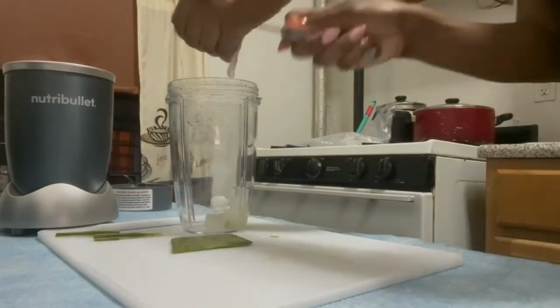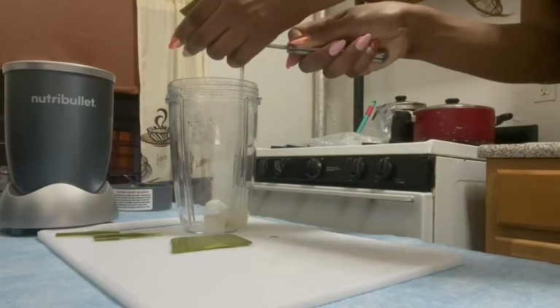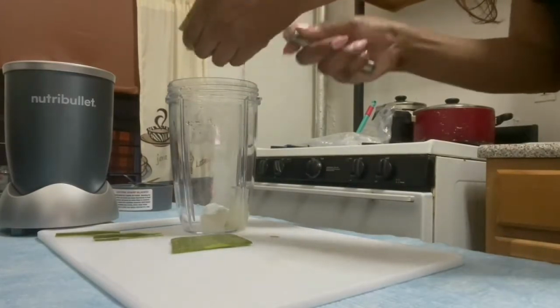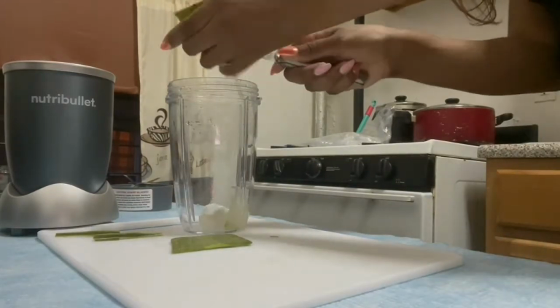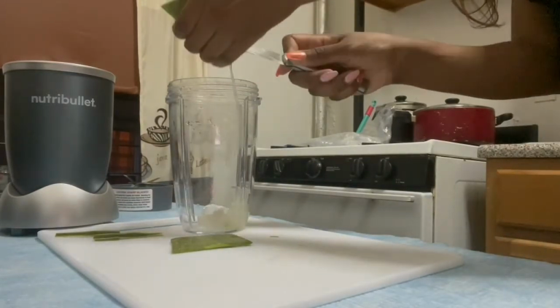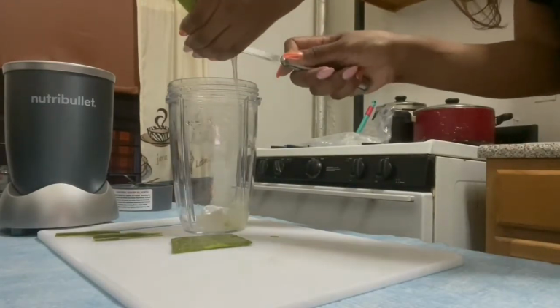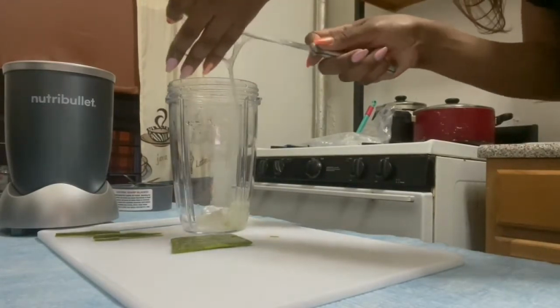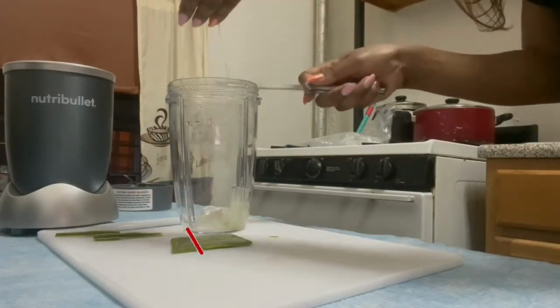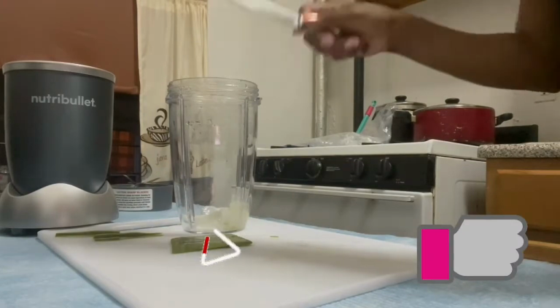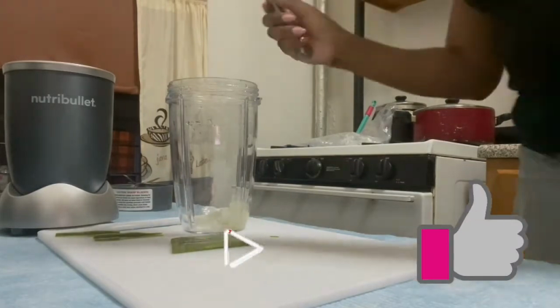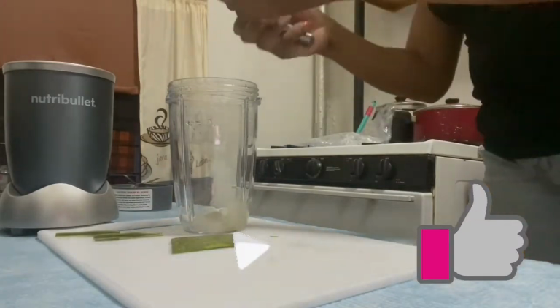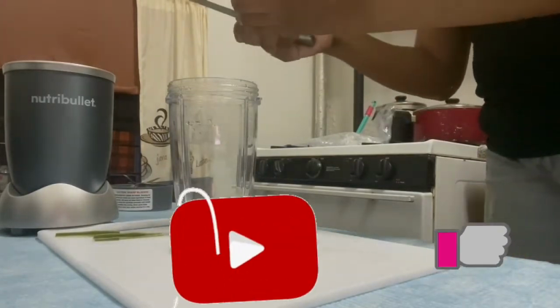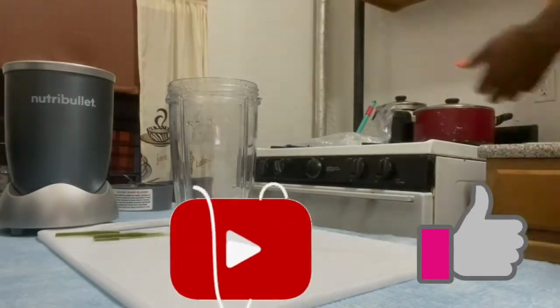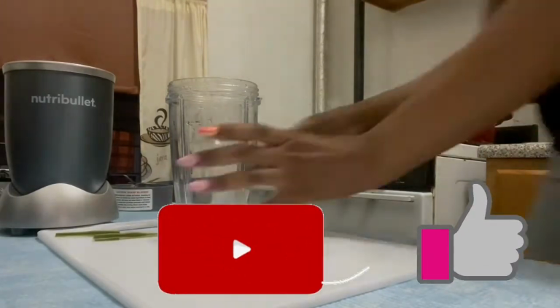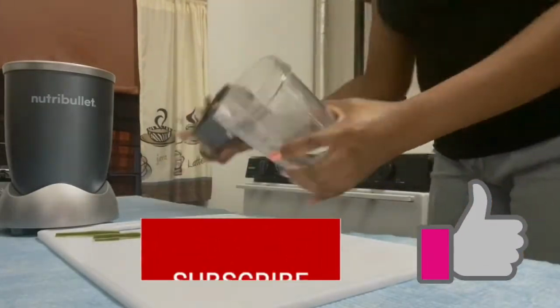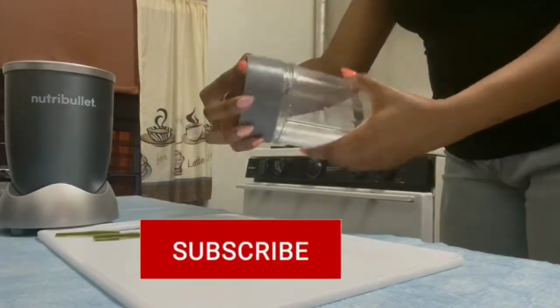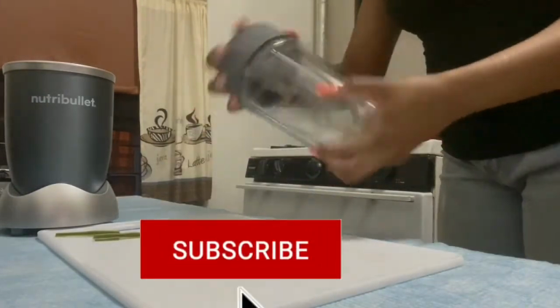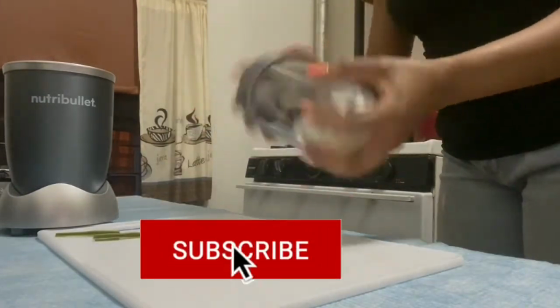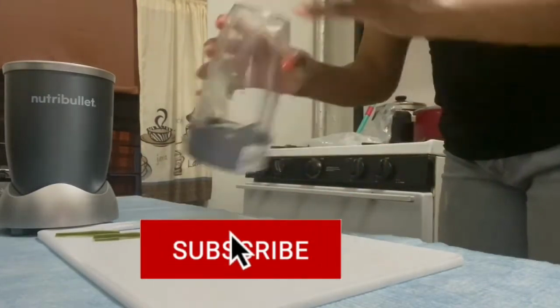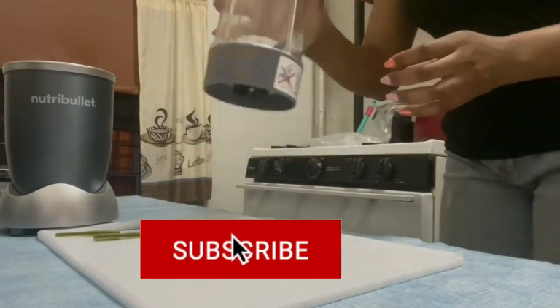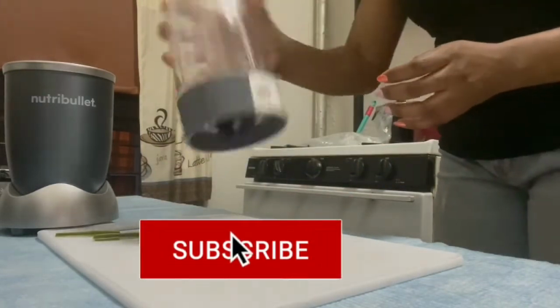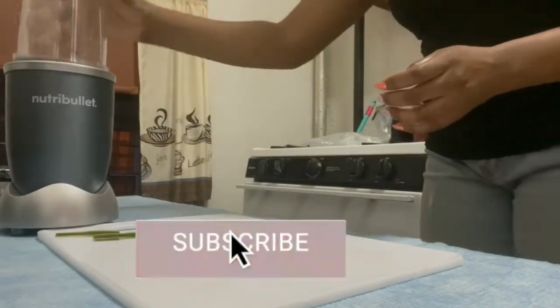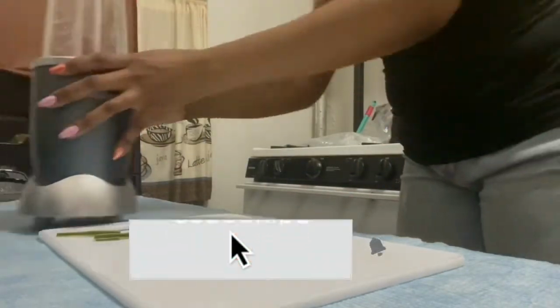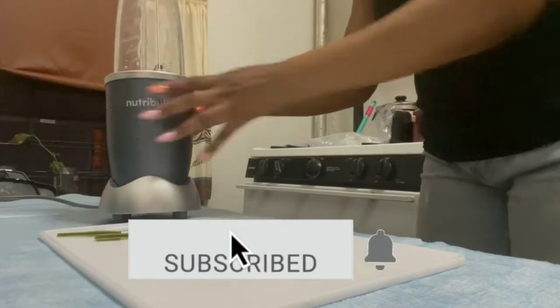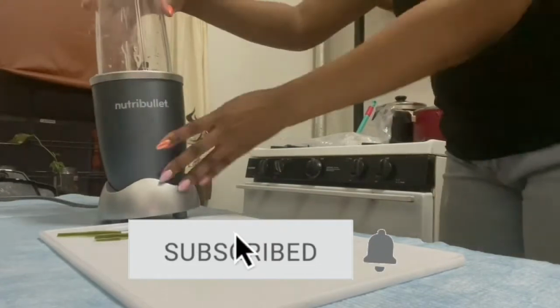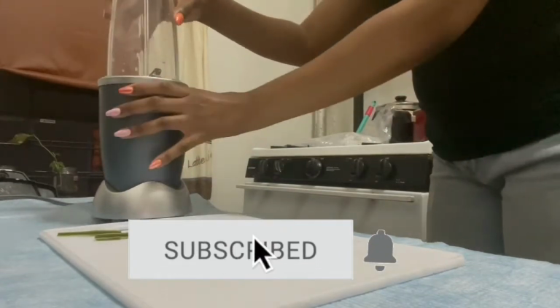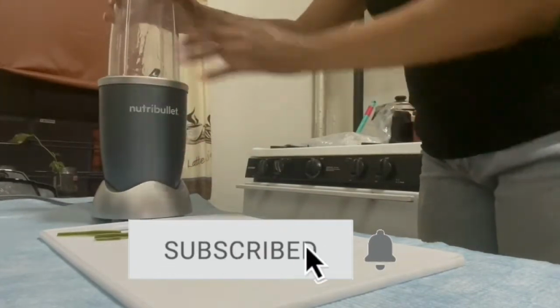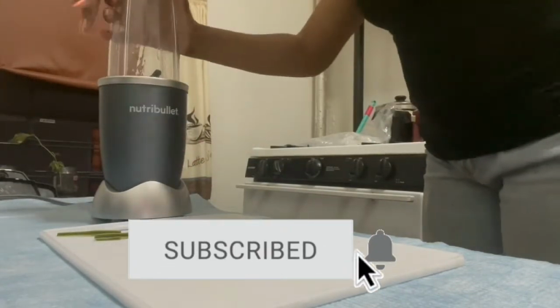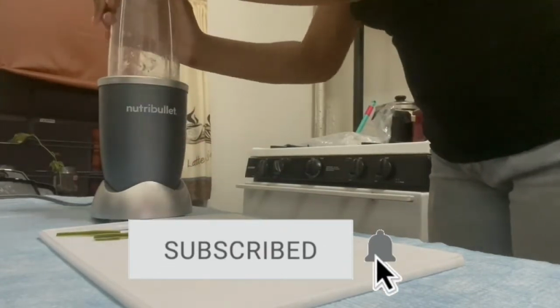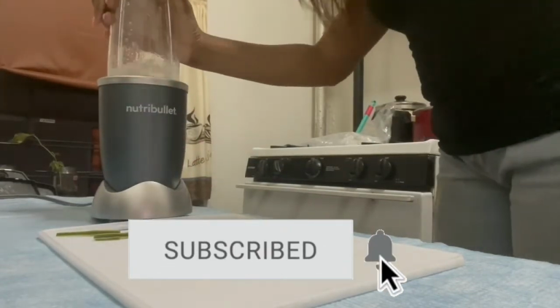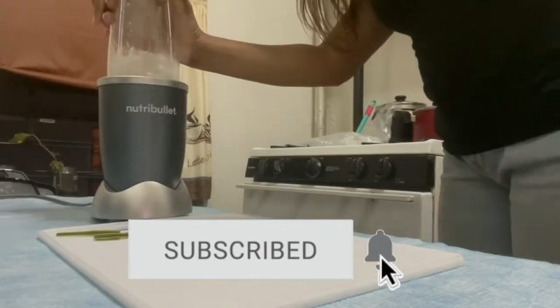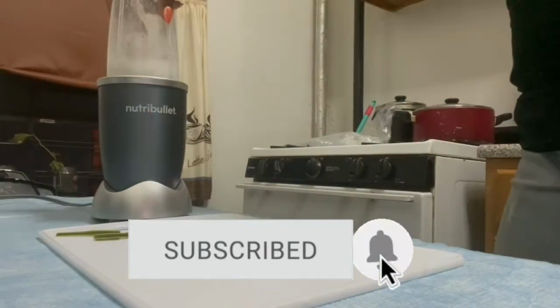If you are enjoying this video so far, please consider pressing that like button and why not subscribe to our channel for similar content. Now it's time to blend our gel.